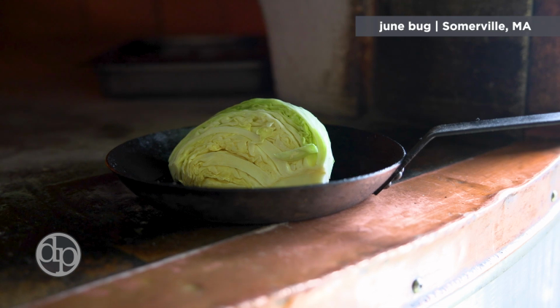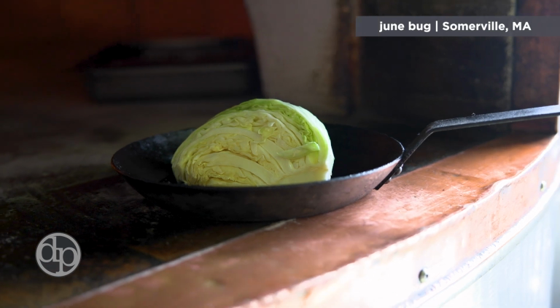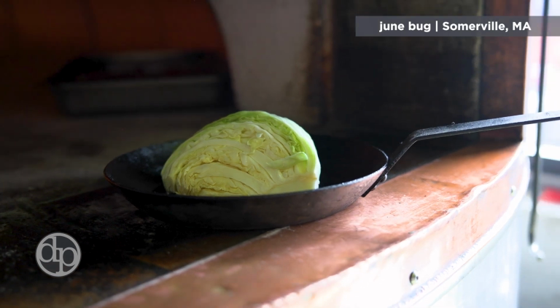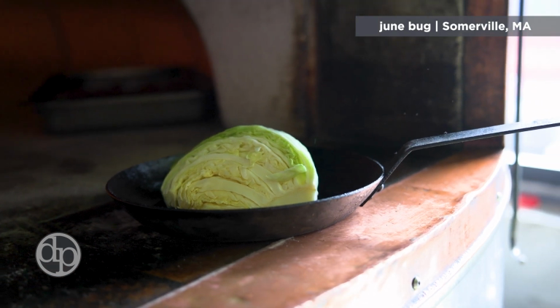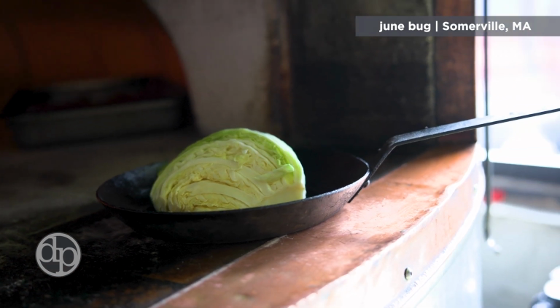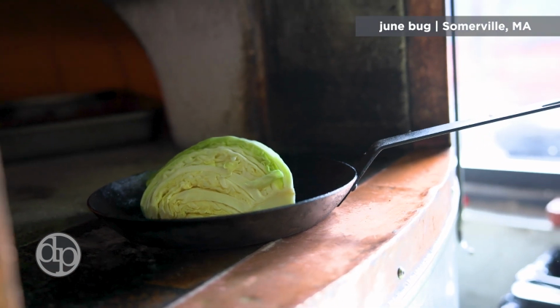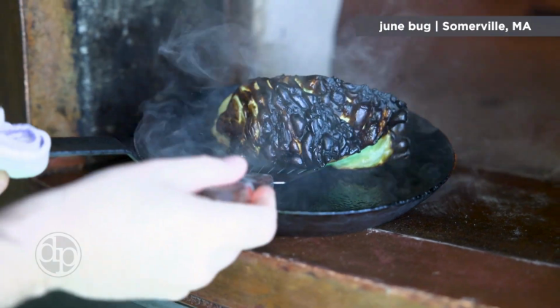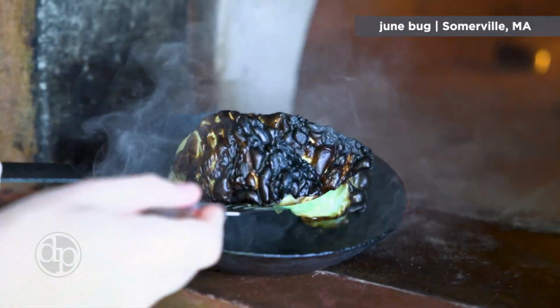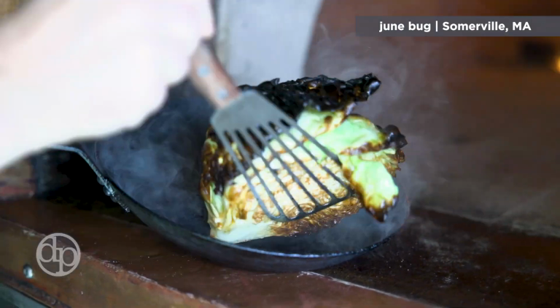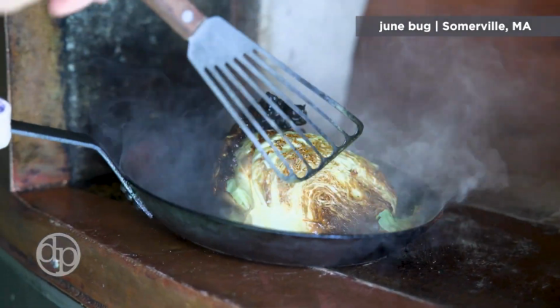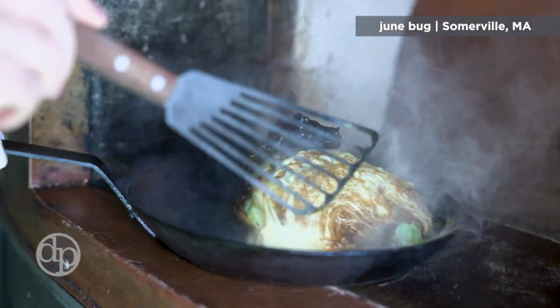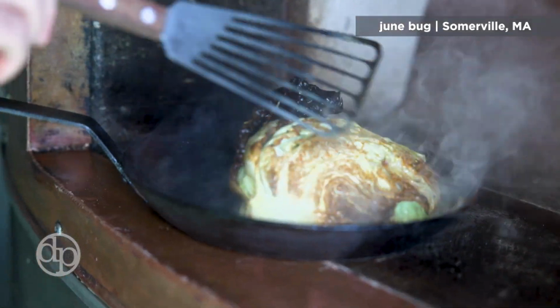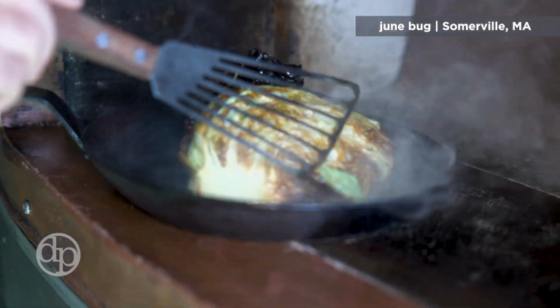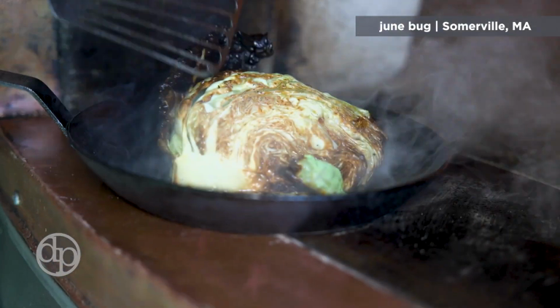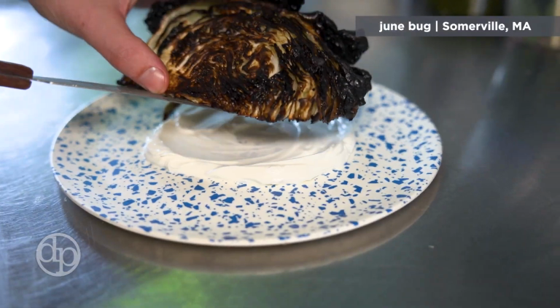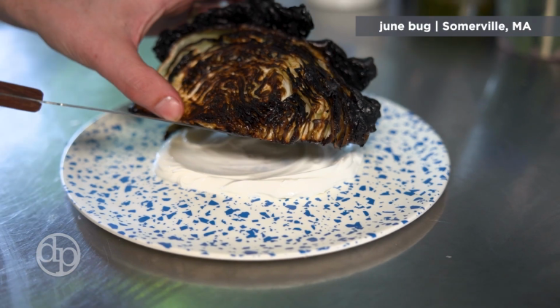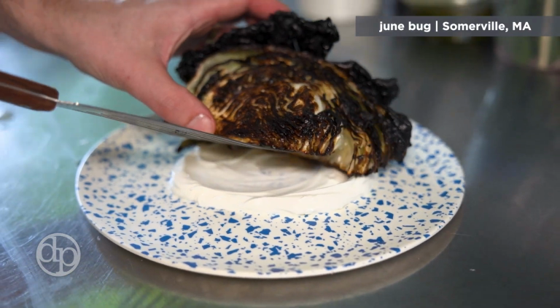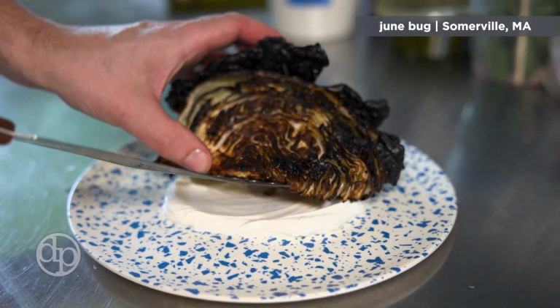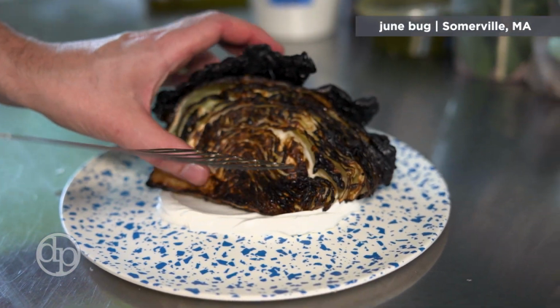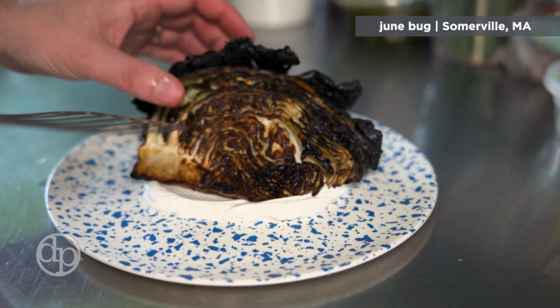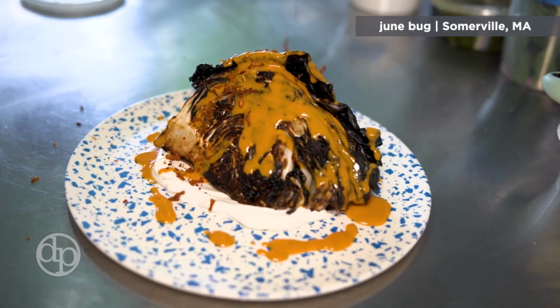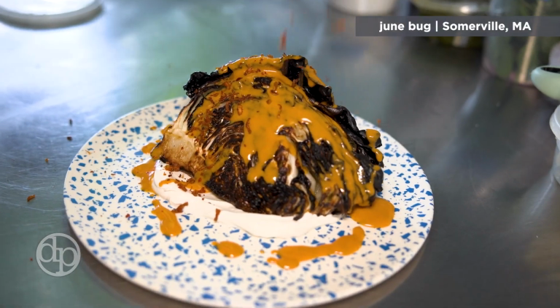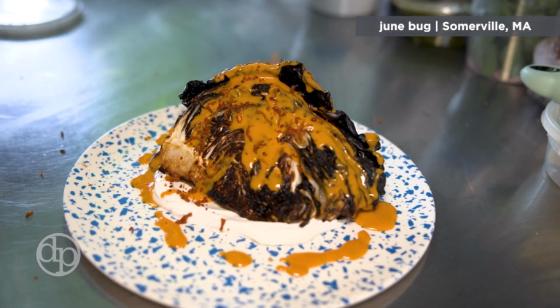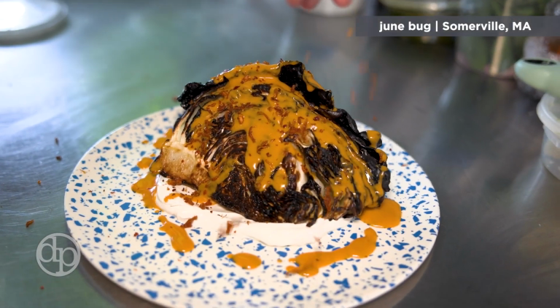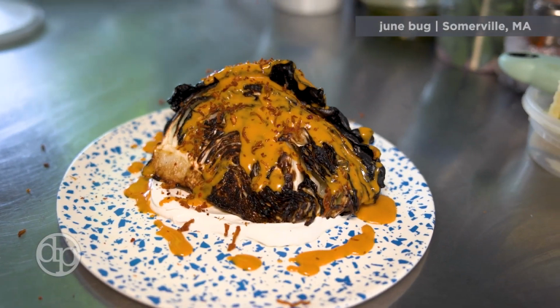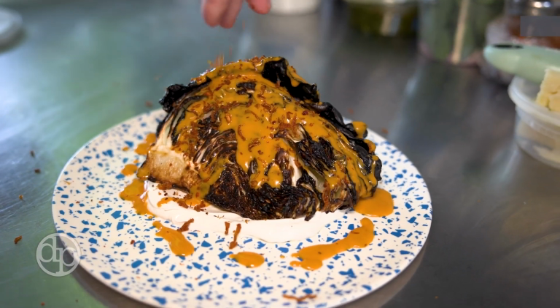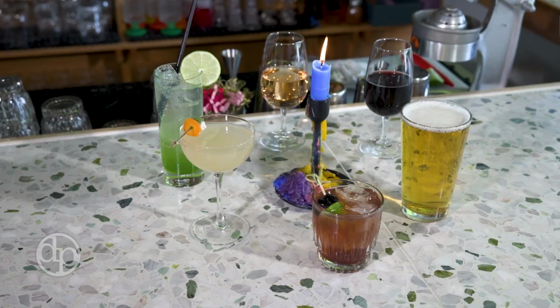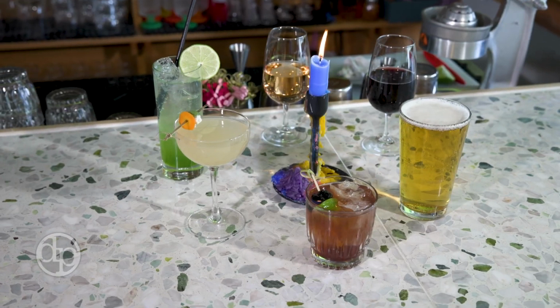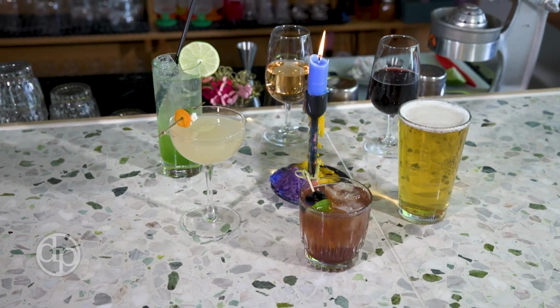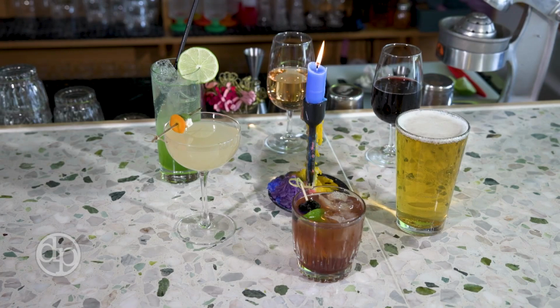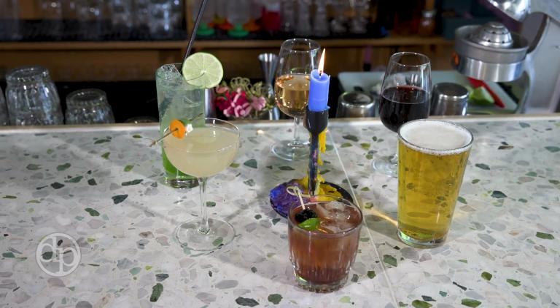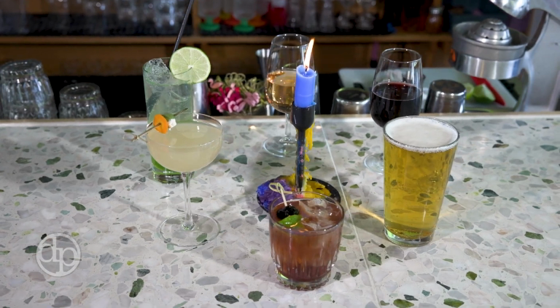The cabbage comes from Boussa Farms in Lexington, Mass. We just roast it in the wood-fired oven and serve it over crème fraîche with a crispy shallot condiment and a gochujang vinaigrette.